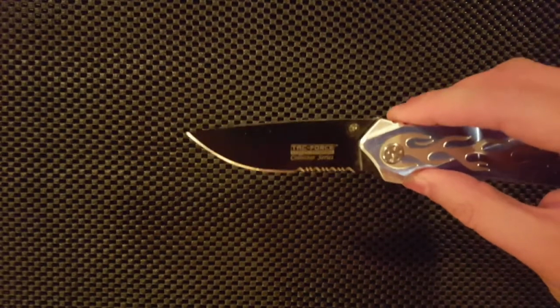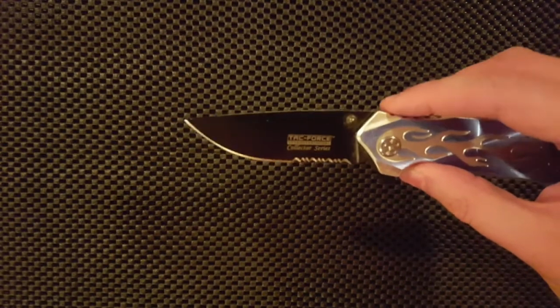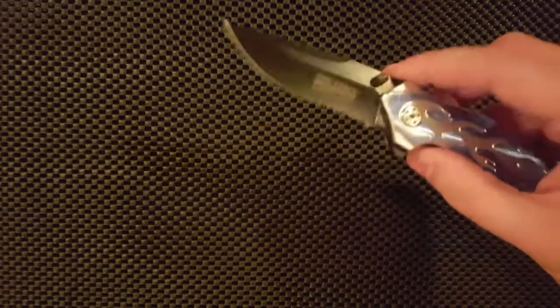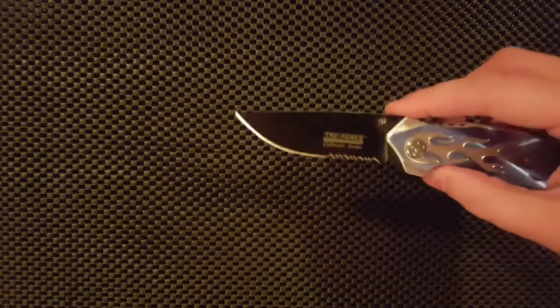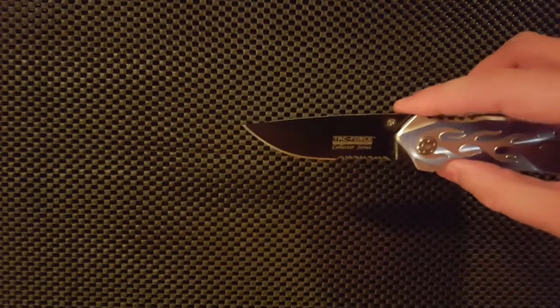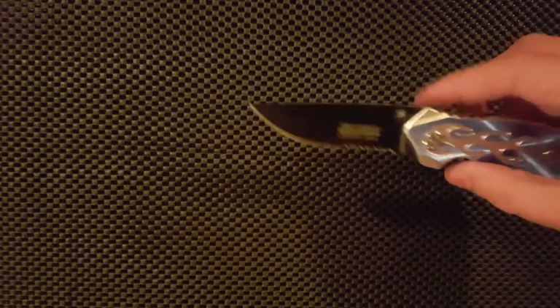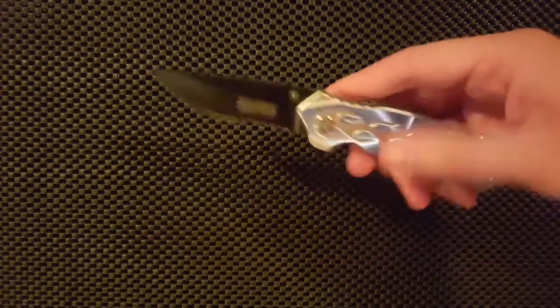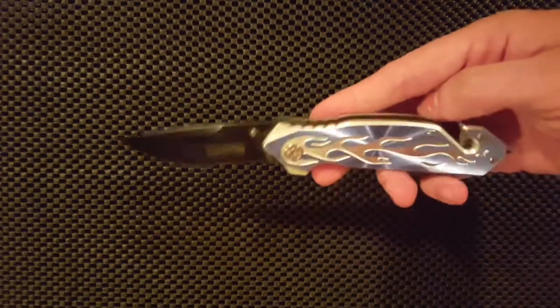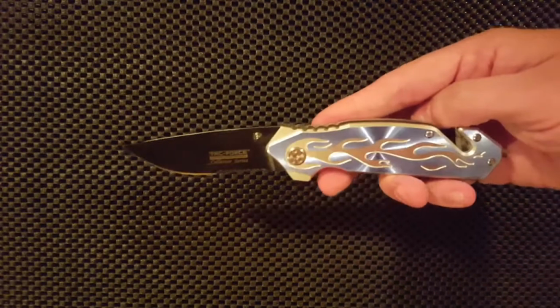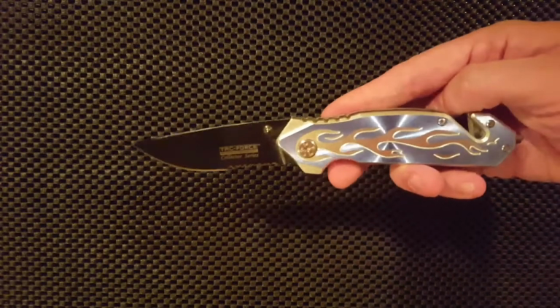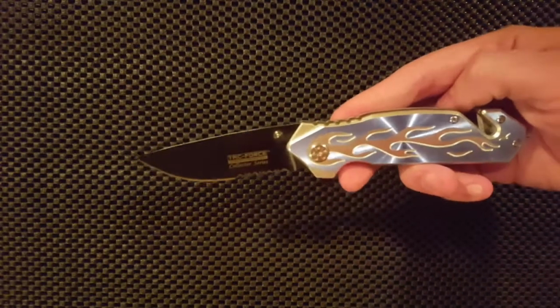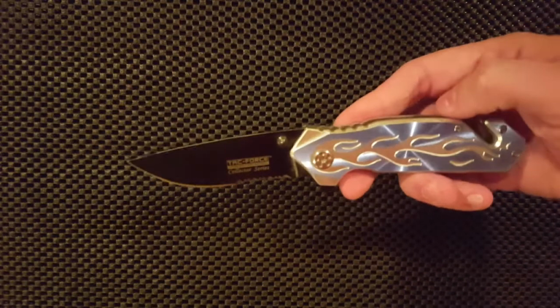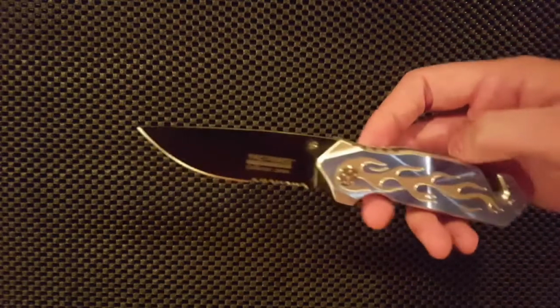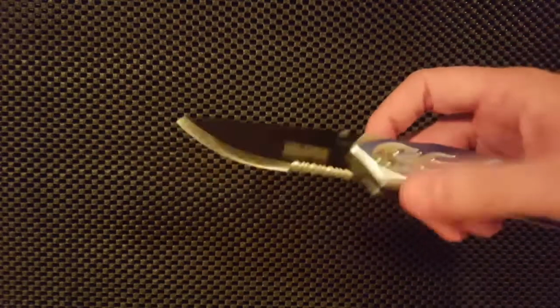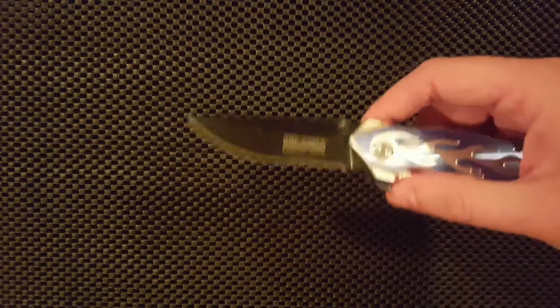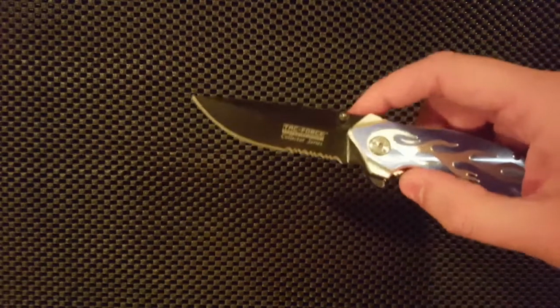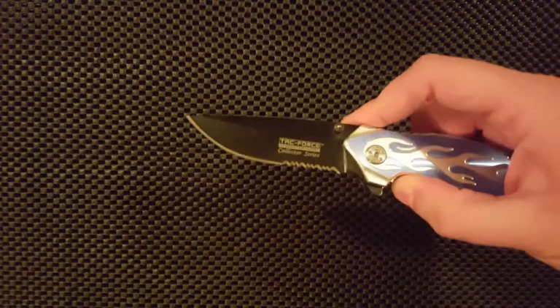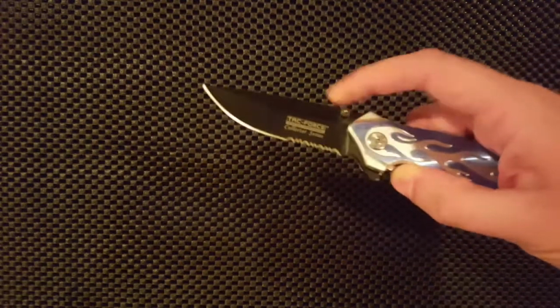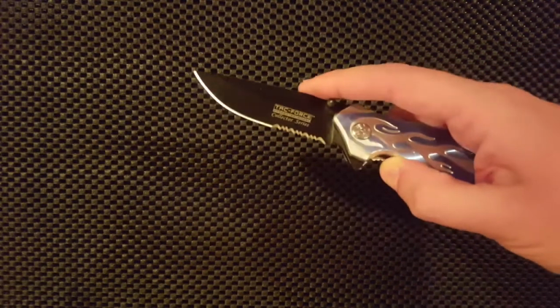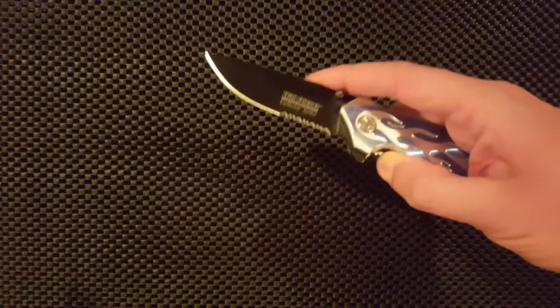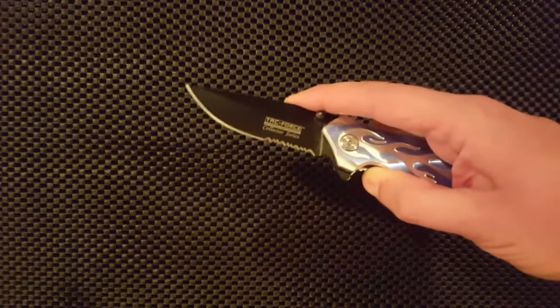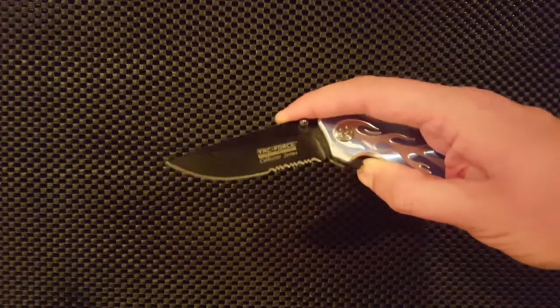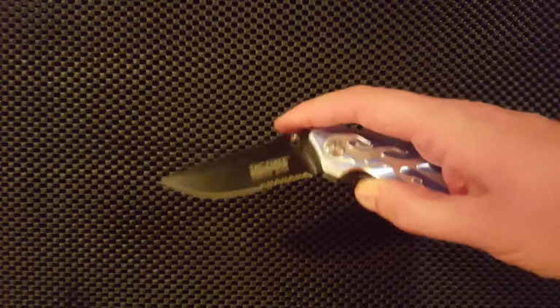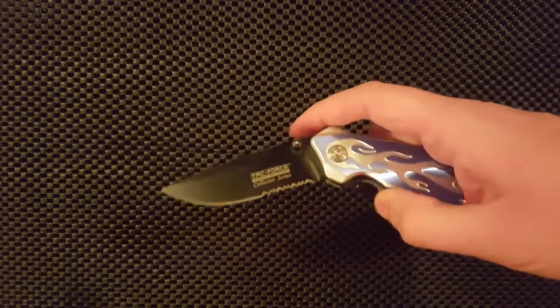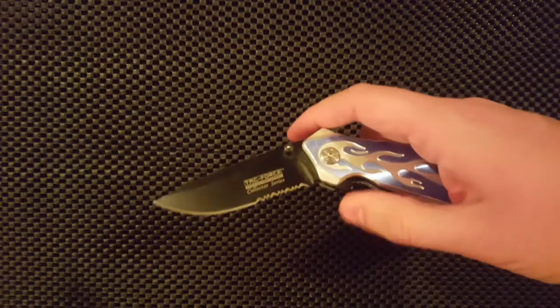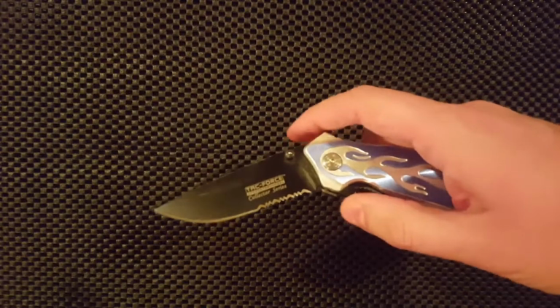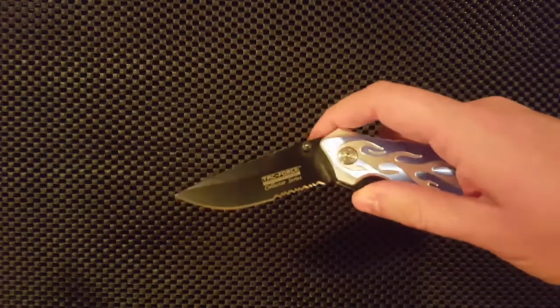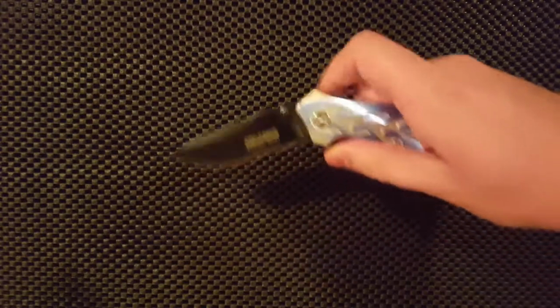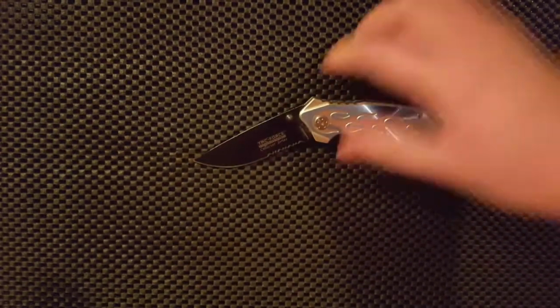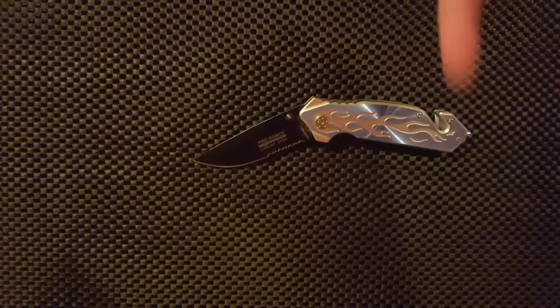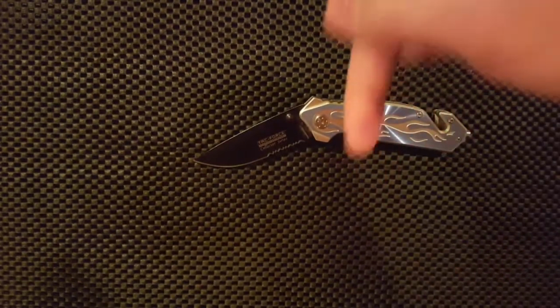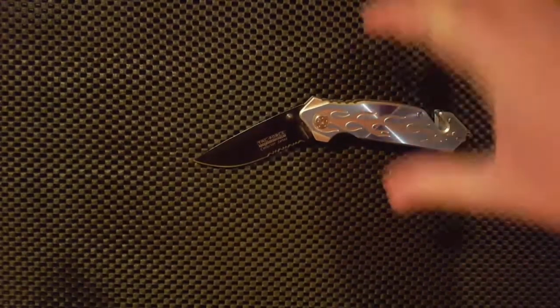High speed, low drag, black blade, and these flames are a nice touch. This knife is on loan from a subscriber, TheProfNolan, a gear reviewer who is literally just starting out. Check out his channel and subscribe for more.